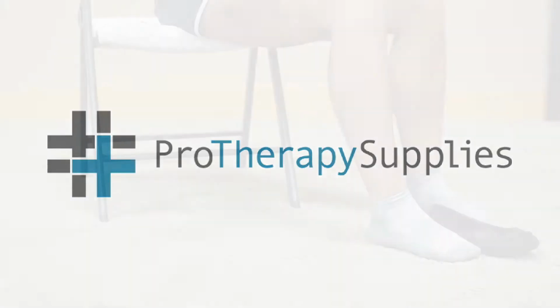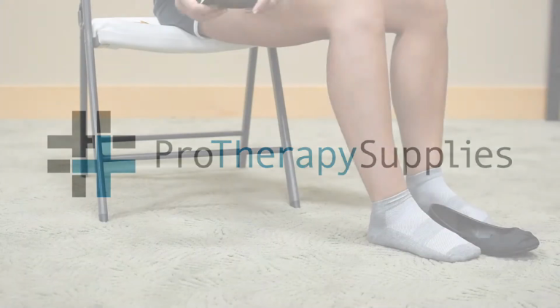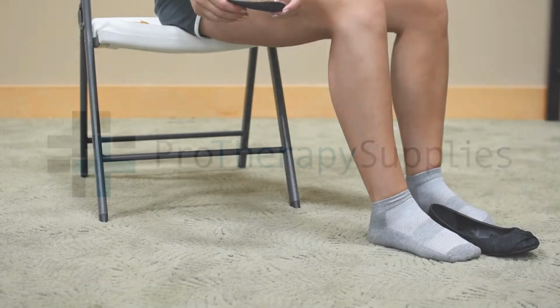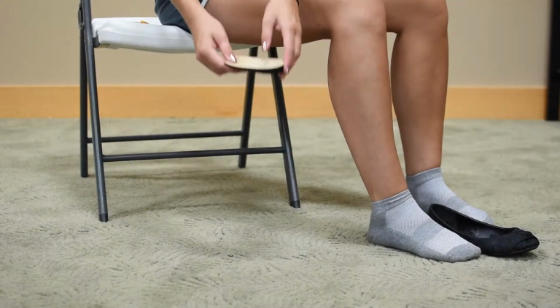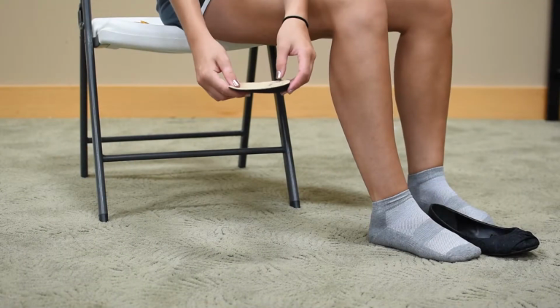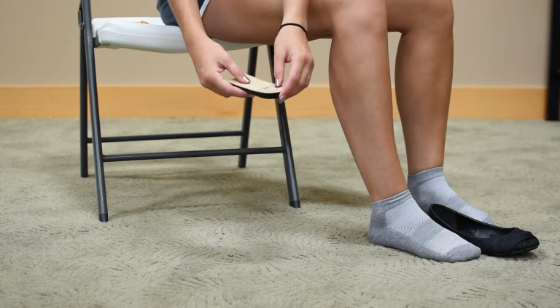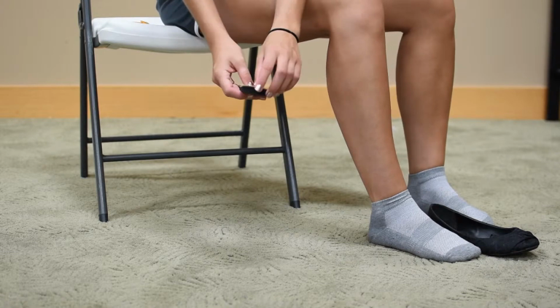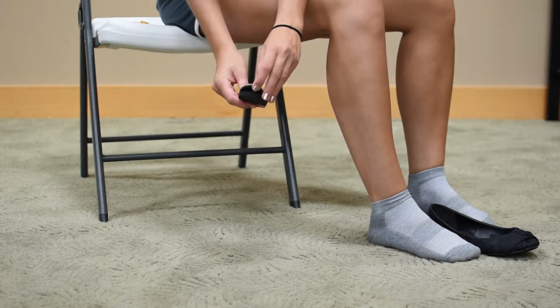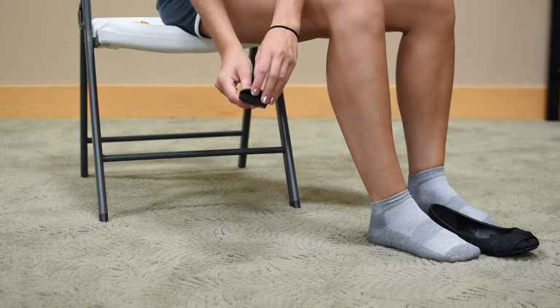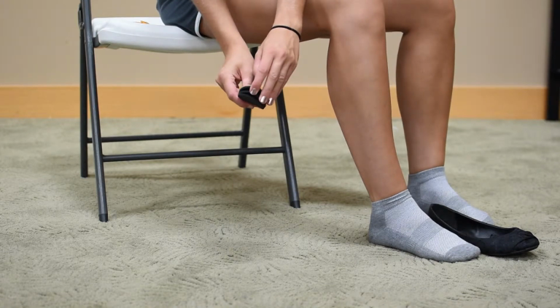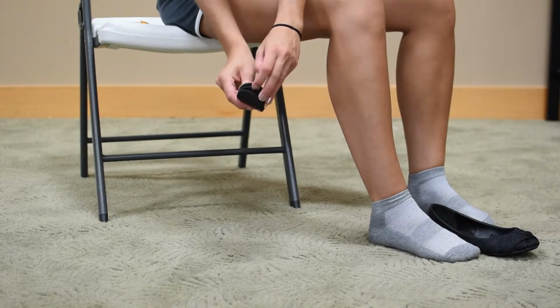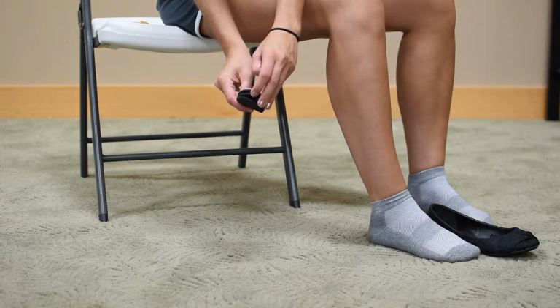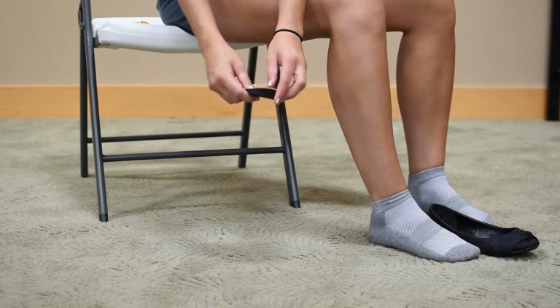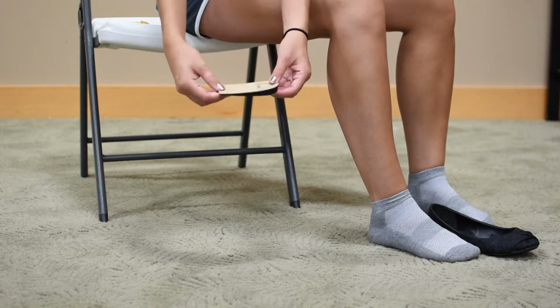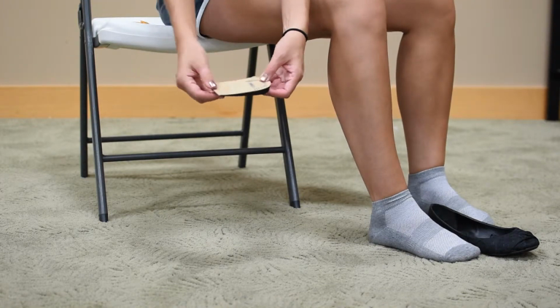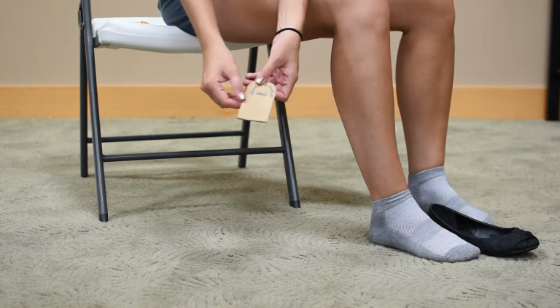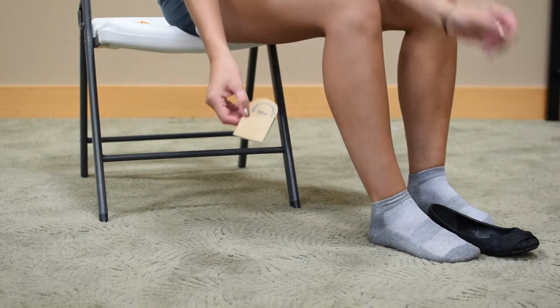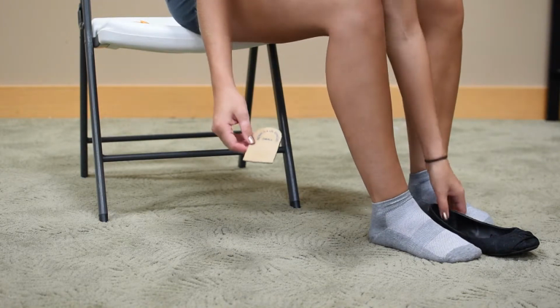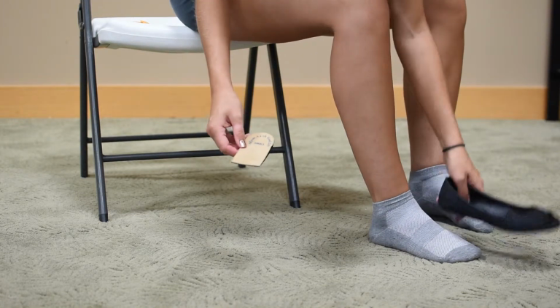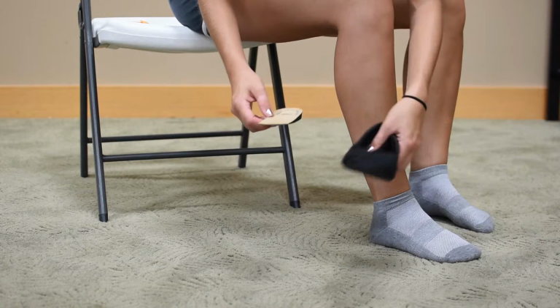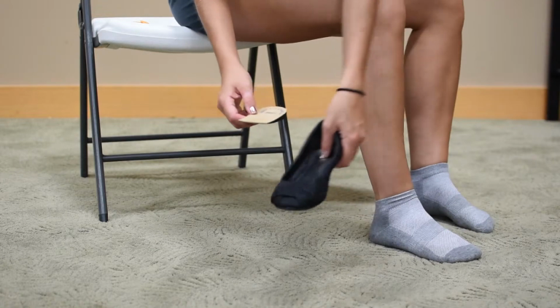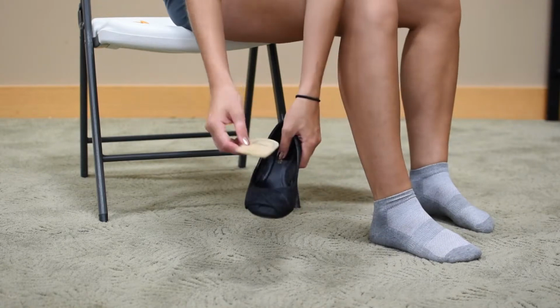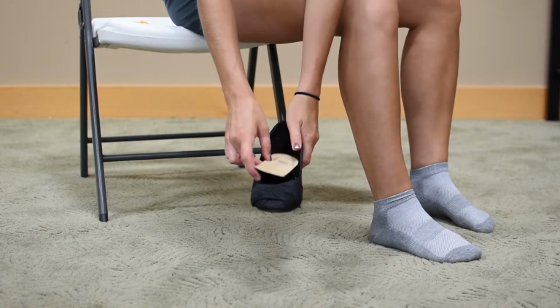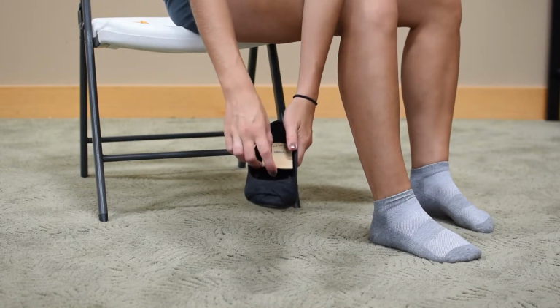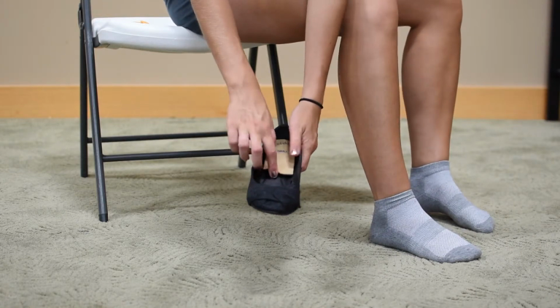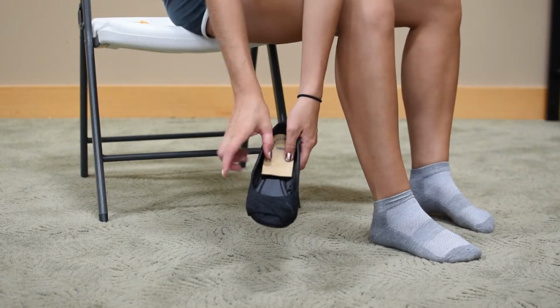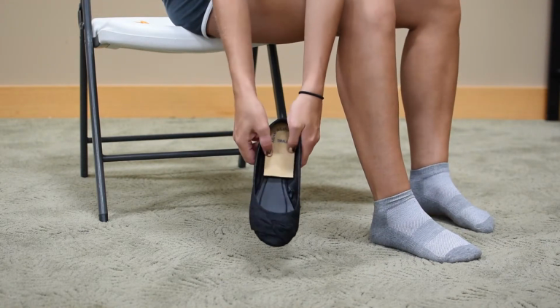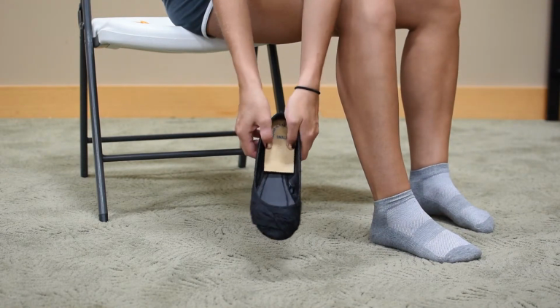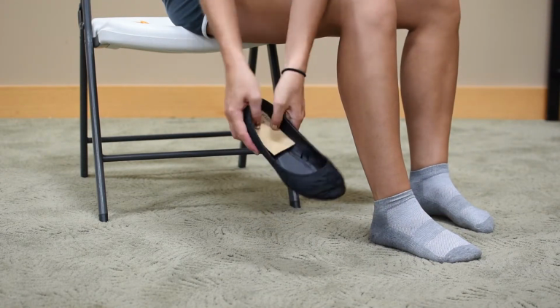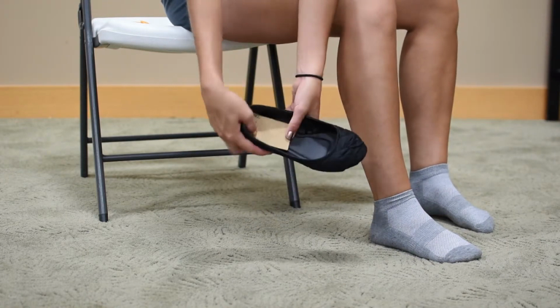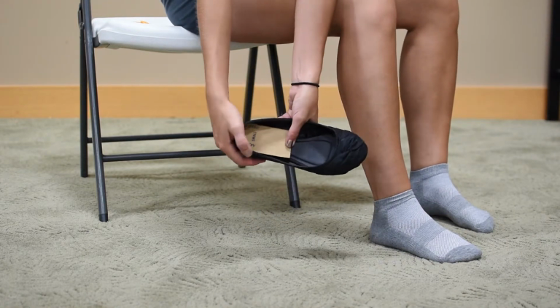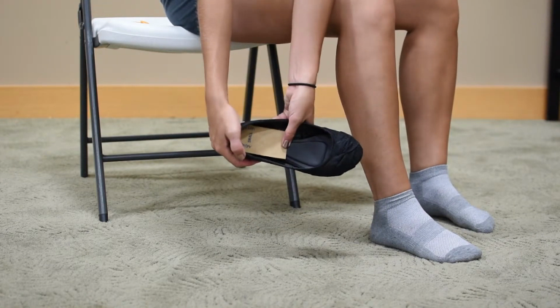The Adjust-A-Lift Shoe Insert helps relieve a variety of foot, leg, hip, and back pain due to leg length inequality. It also helps with heel spurs, plantar fasciitis, or Achilles tendonitis.